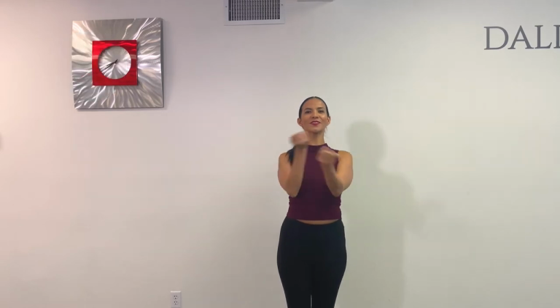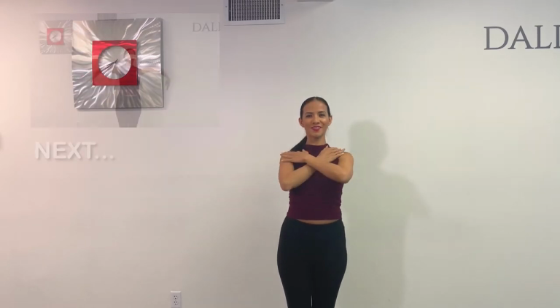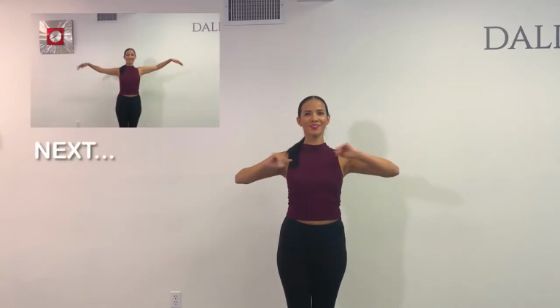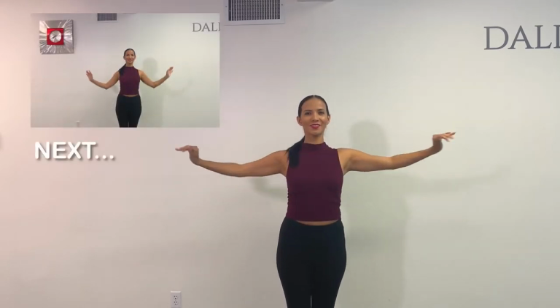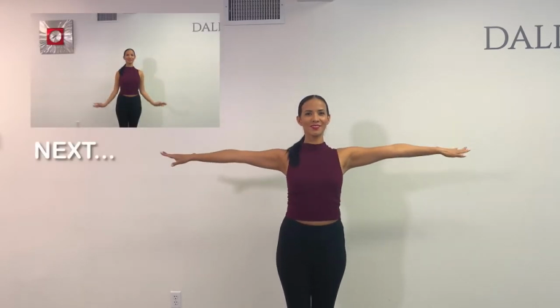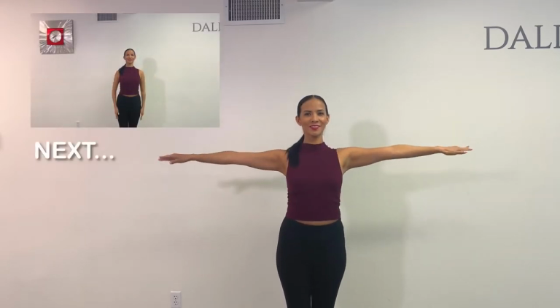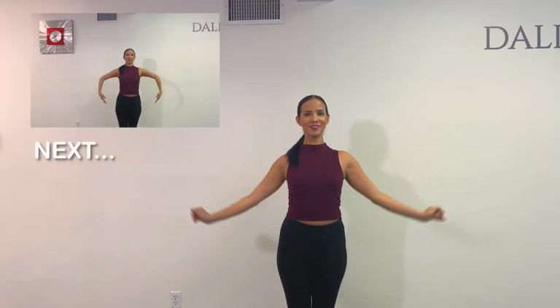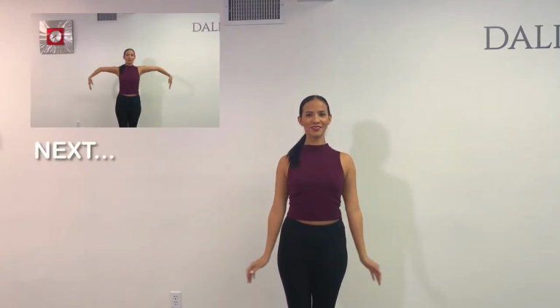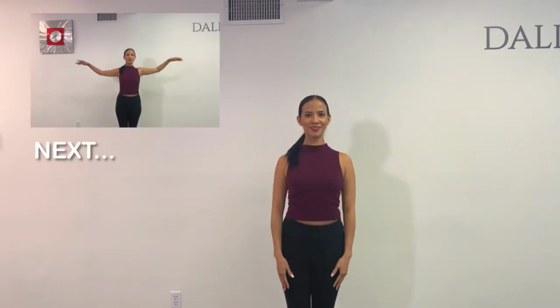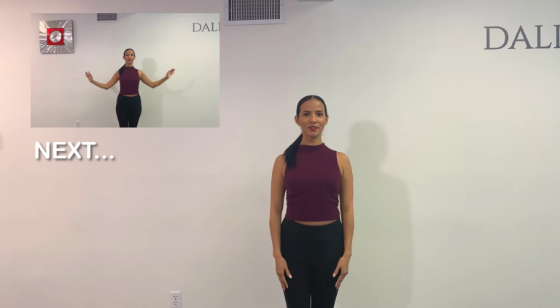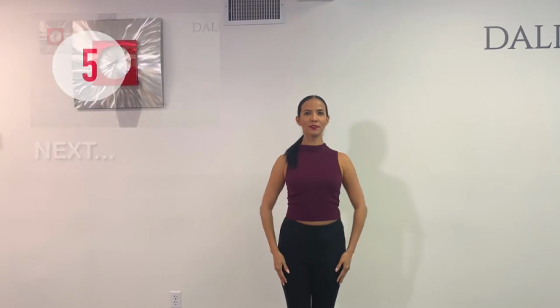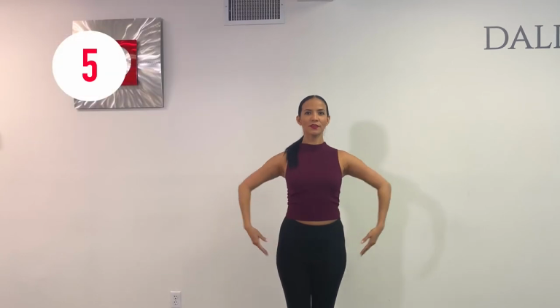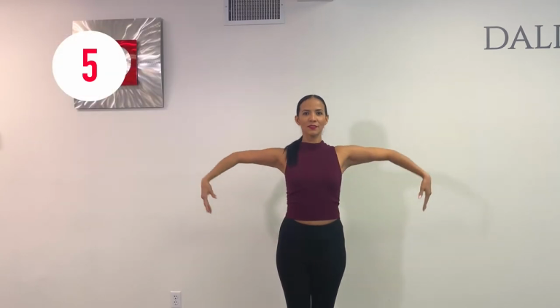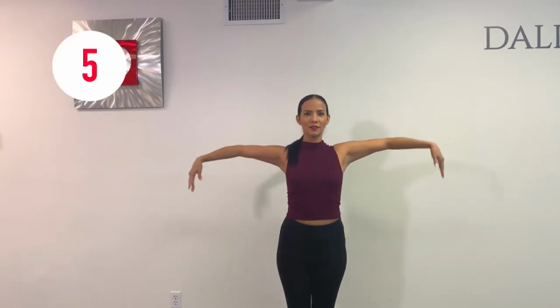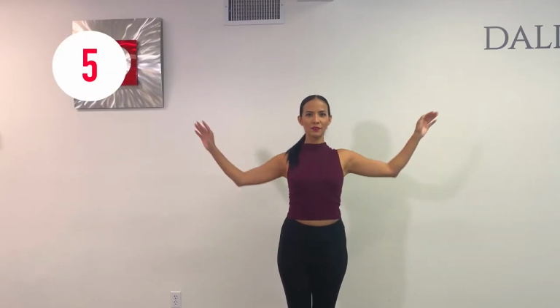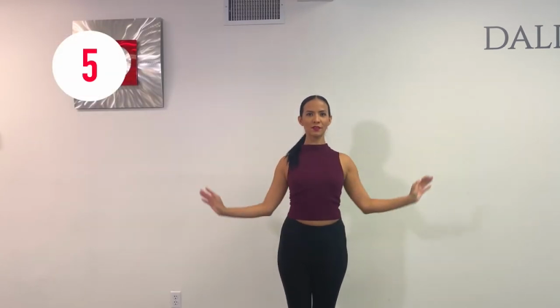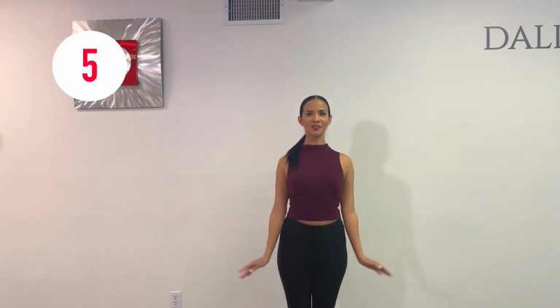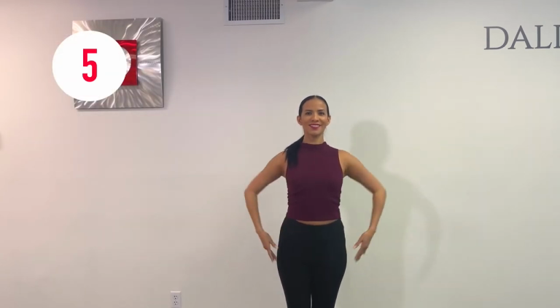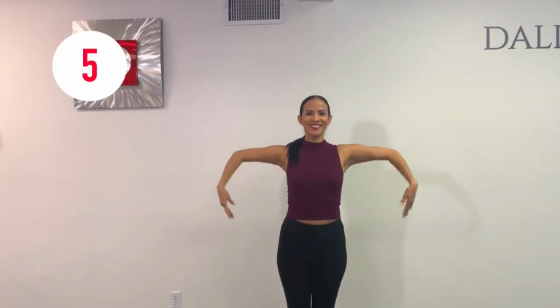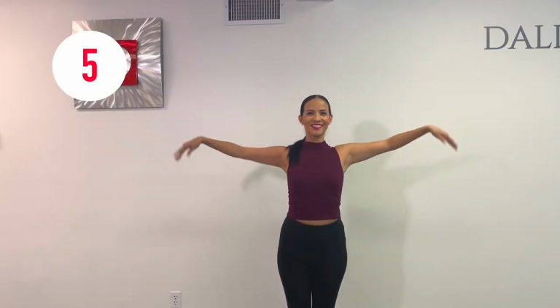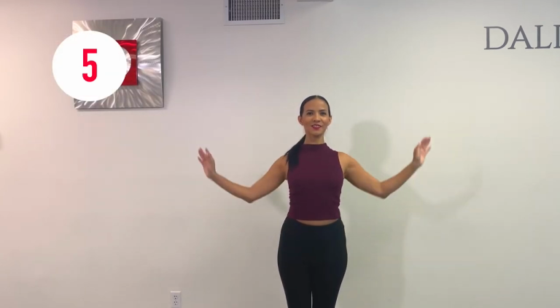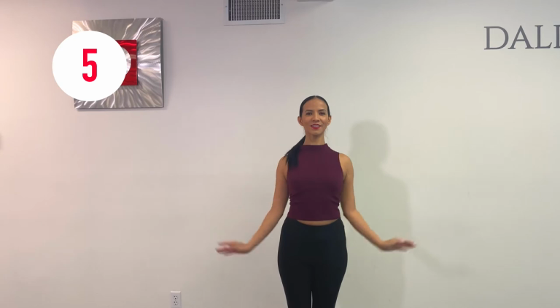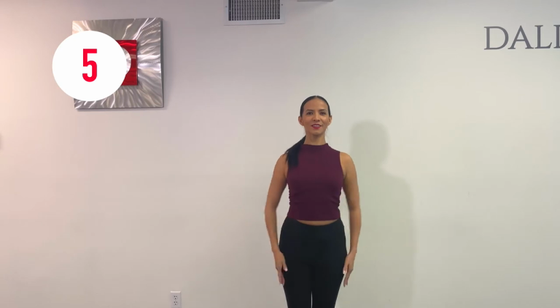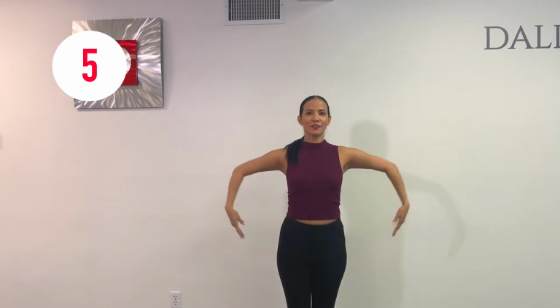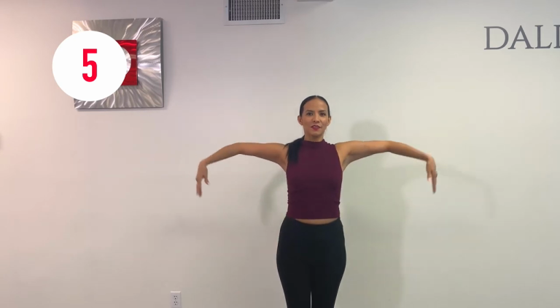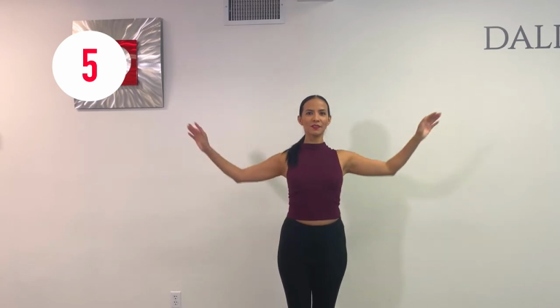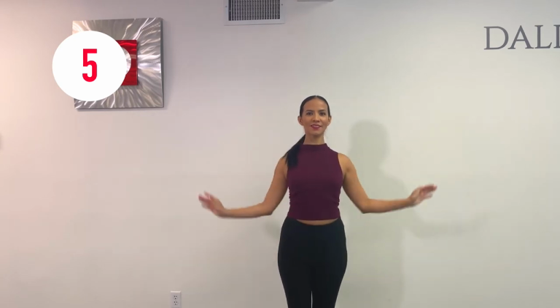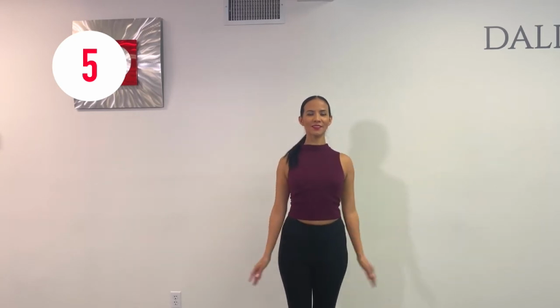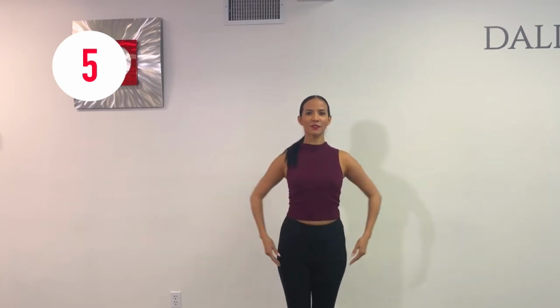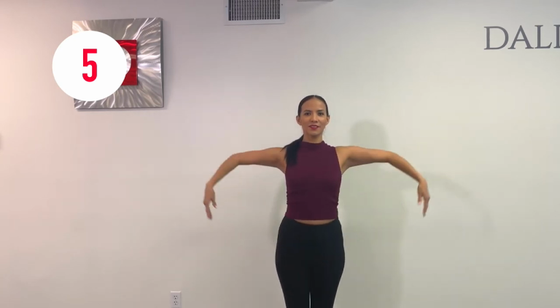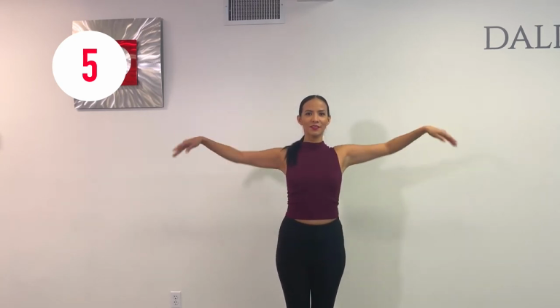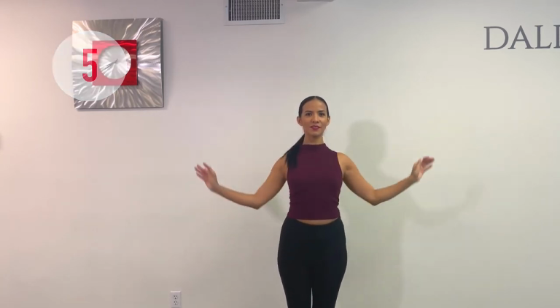The next exercise is going to be a little bit tricky, especially if you're a beginner, so I'm going to ask you to focus only on your elbows and the rest of your arm is super relaxed.